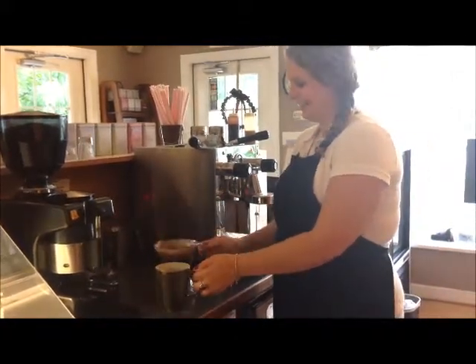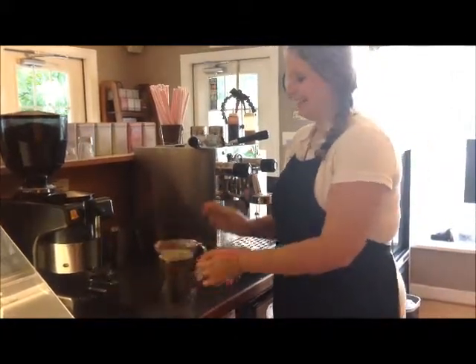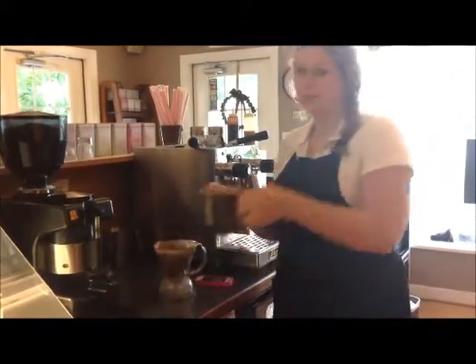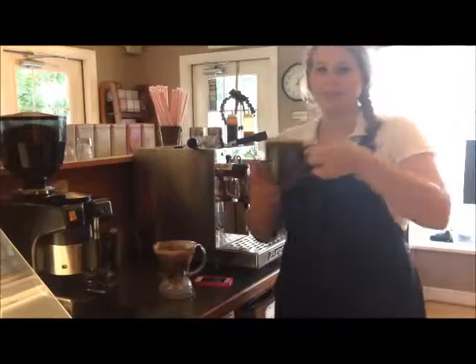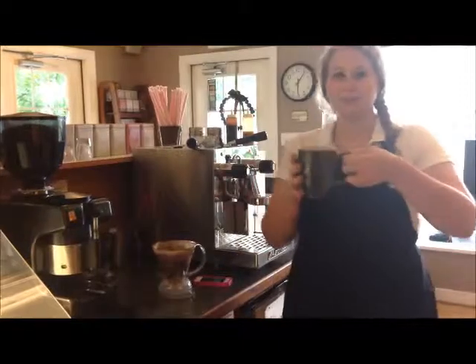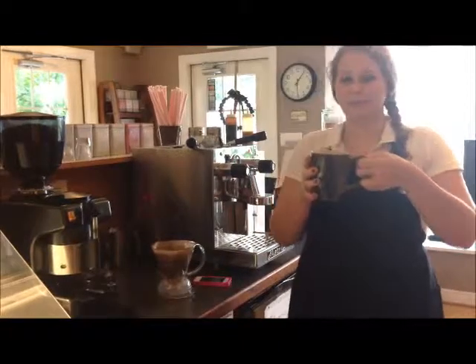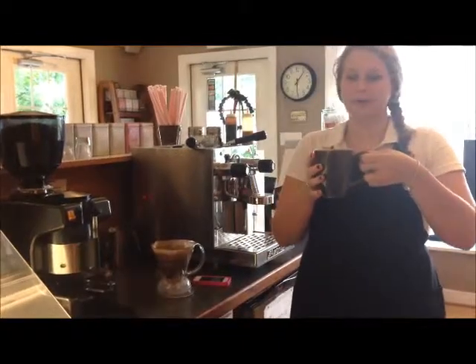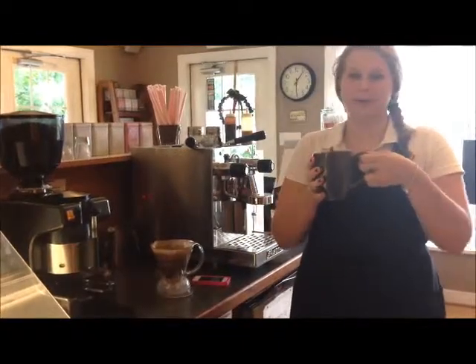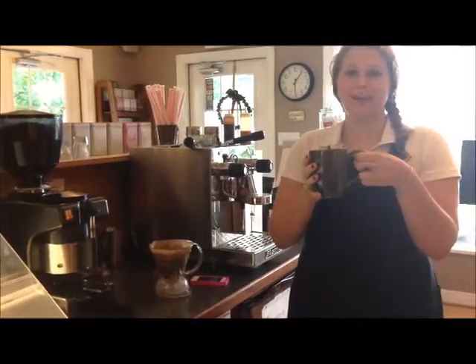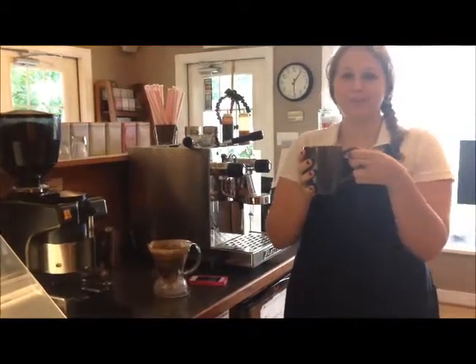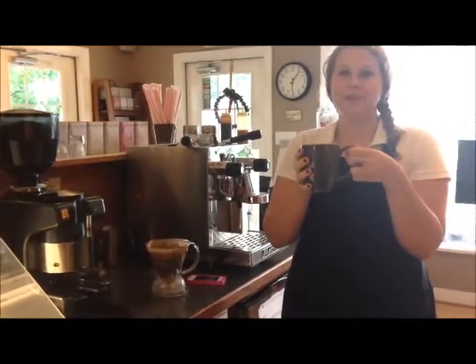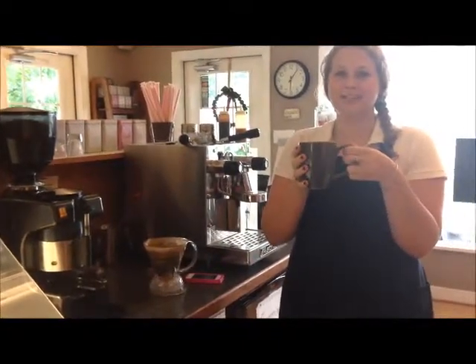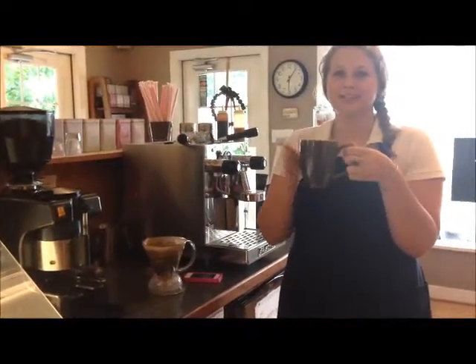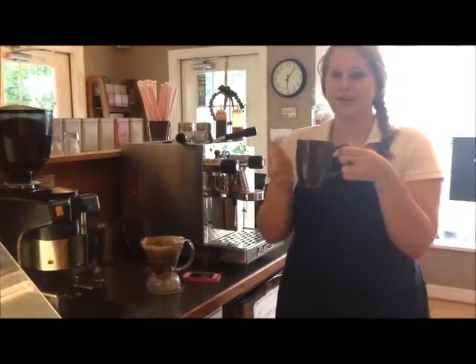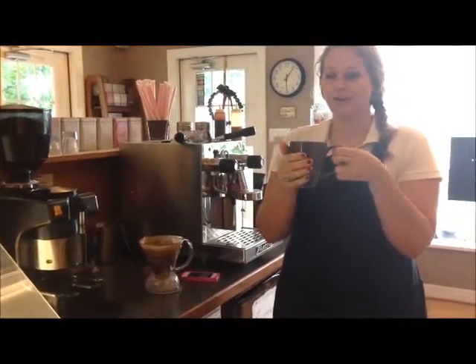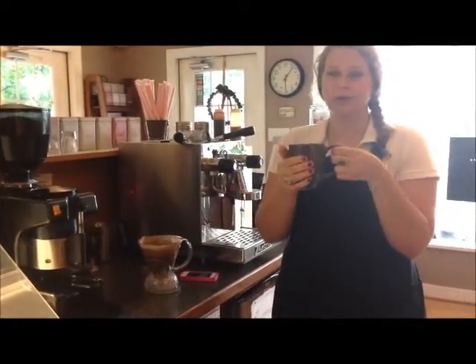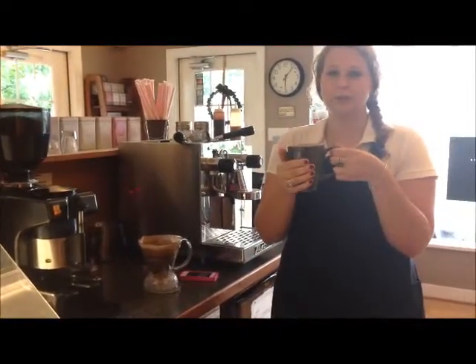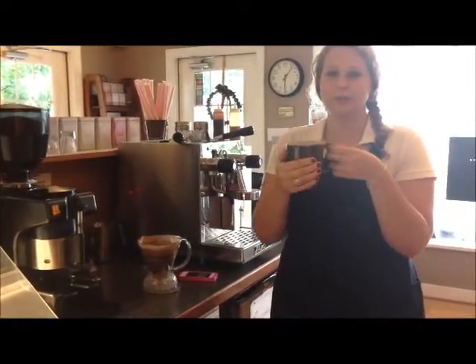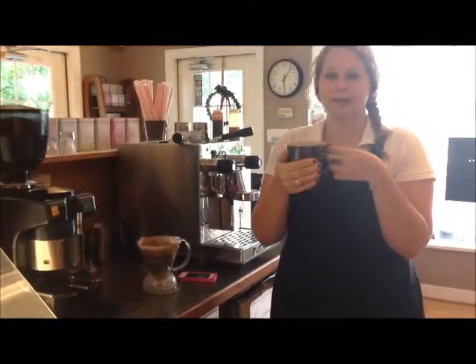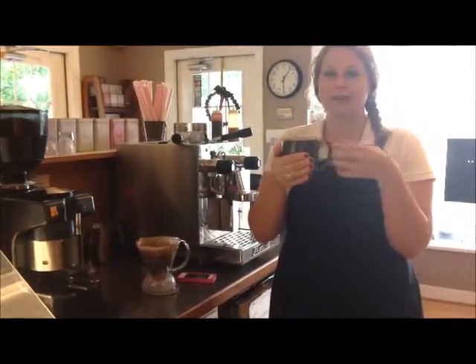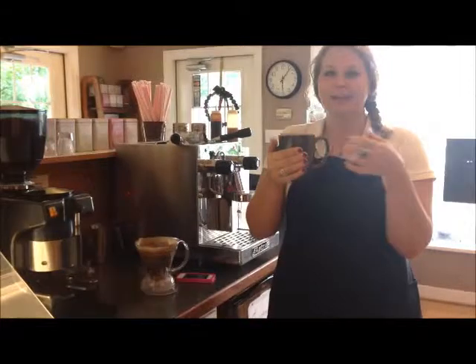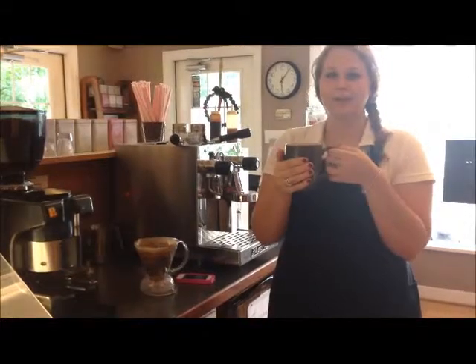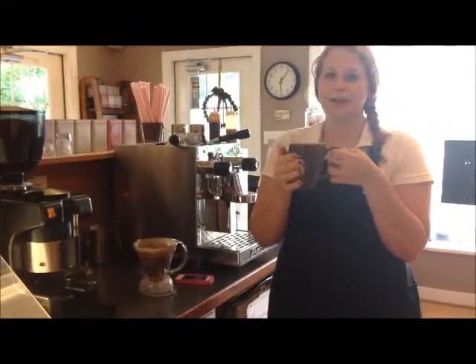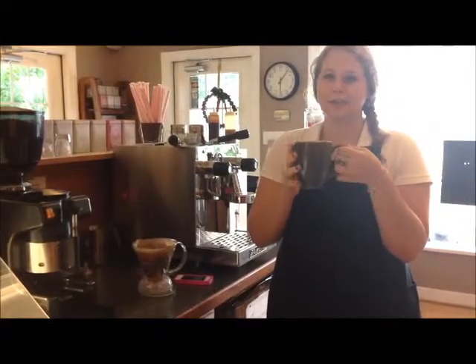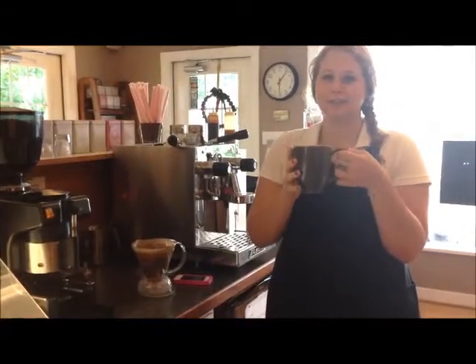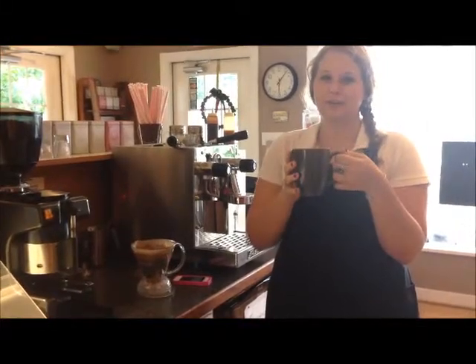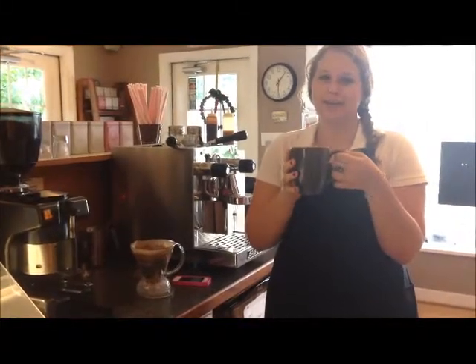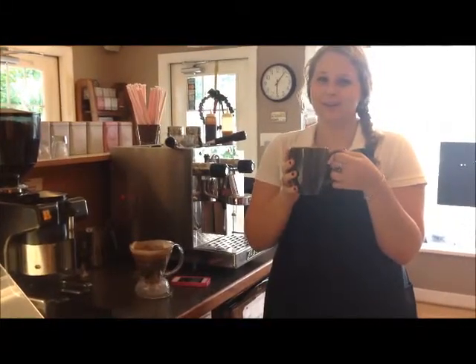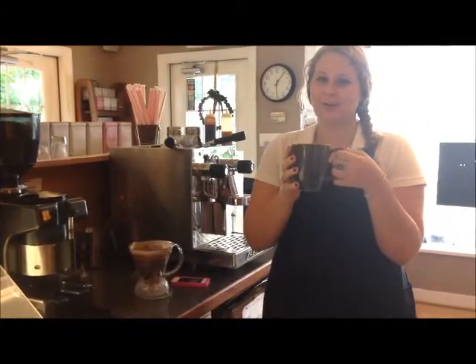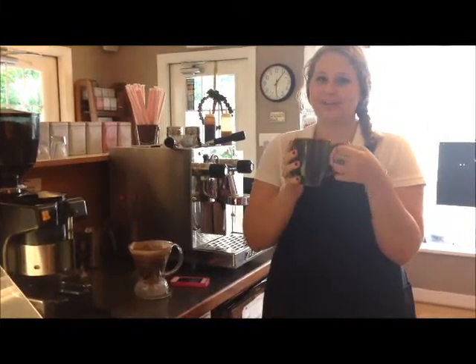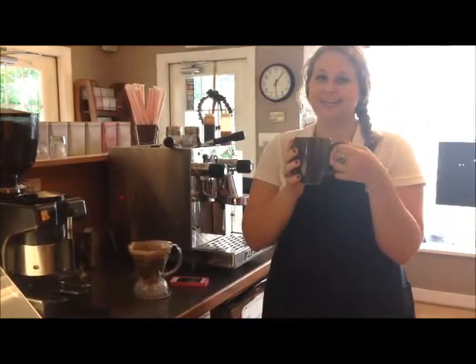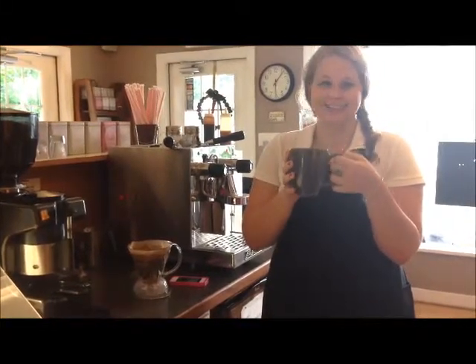And now we have this beautiful cup of coffee. For you who are interested in trying our new pour-over immersion method, come into Courthouse Coffee and Creamery and get your cup of coffee today.